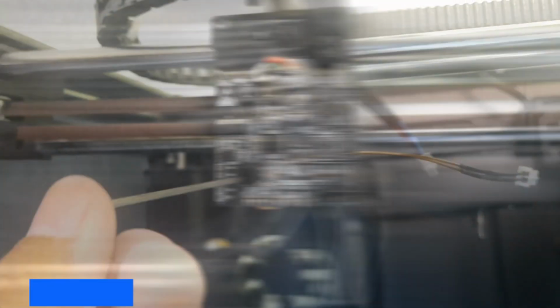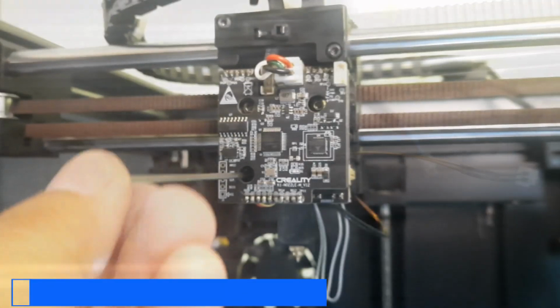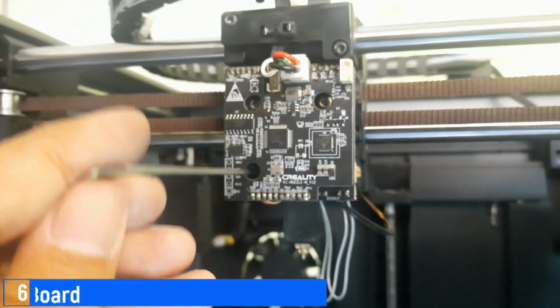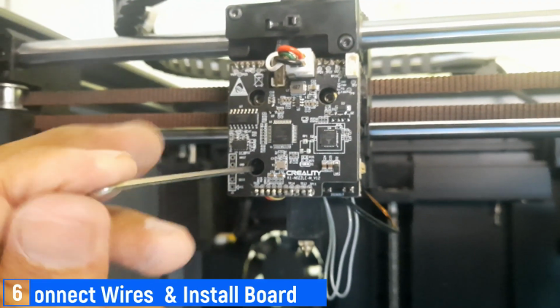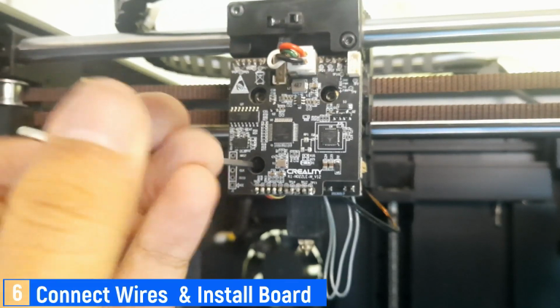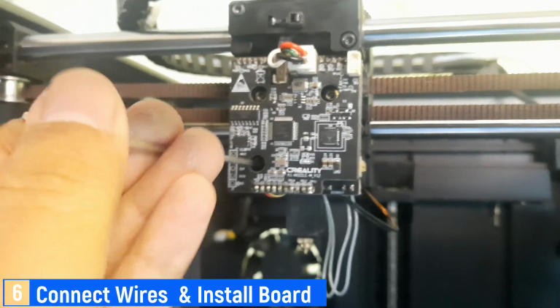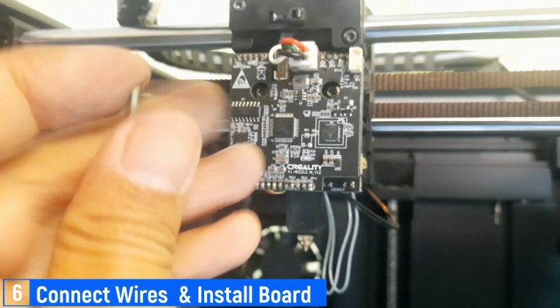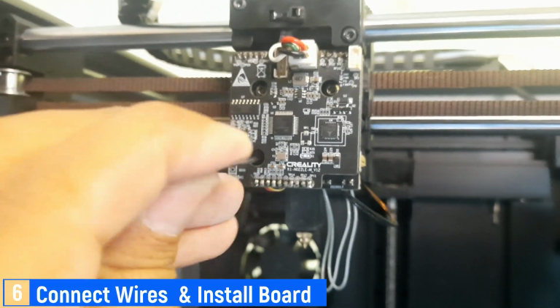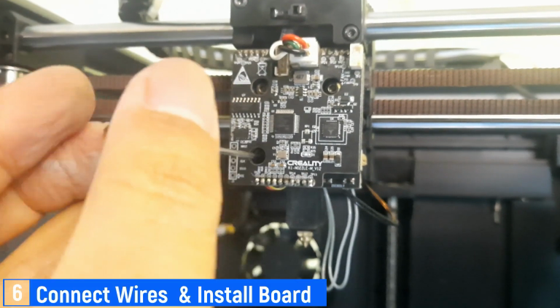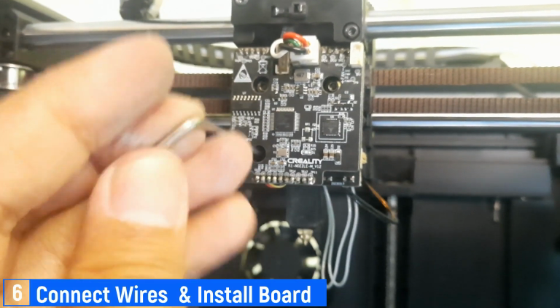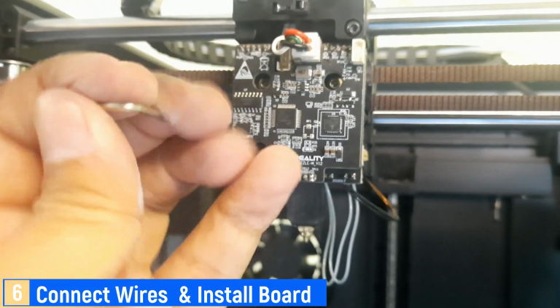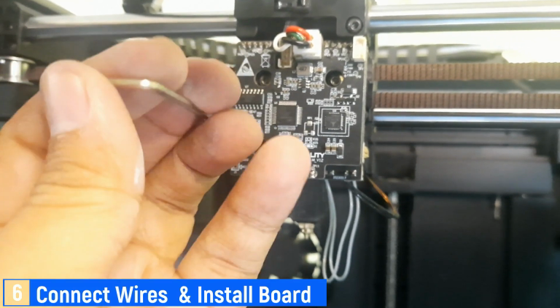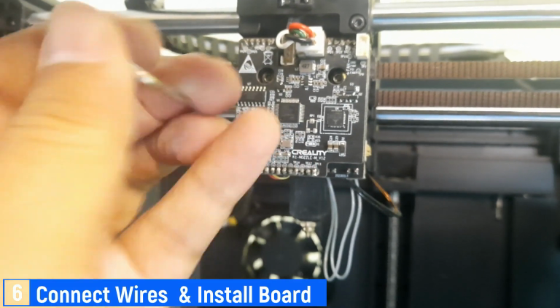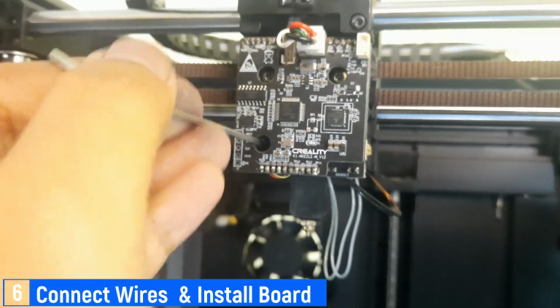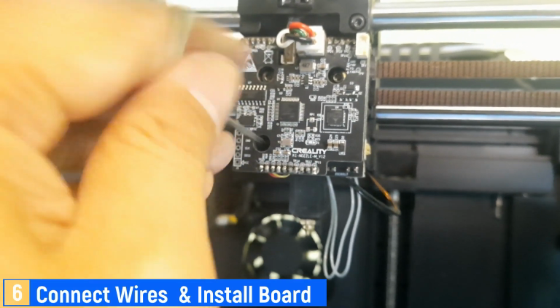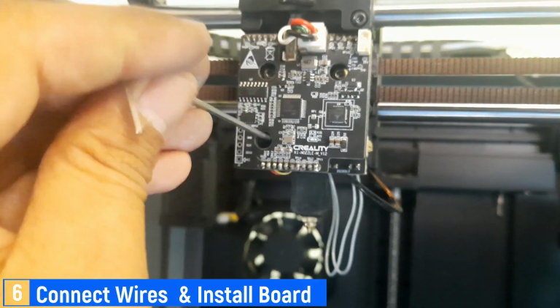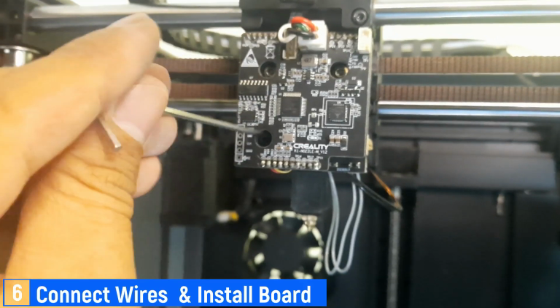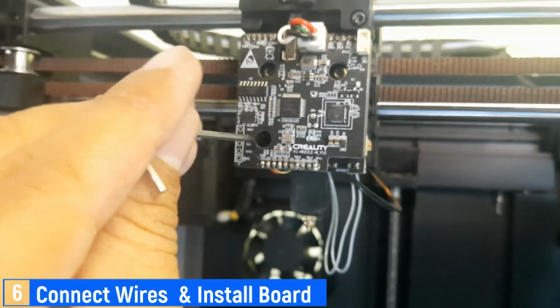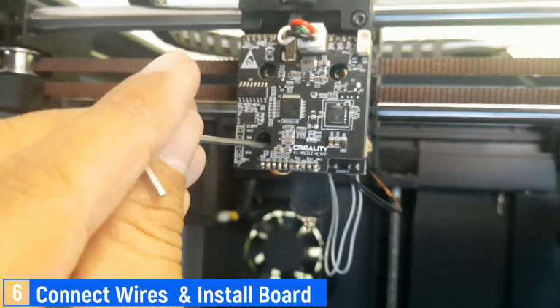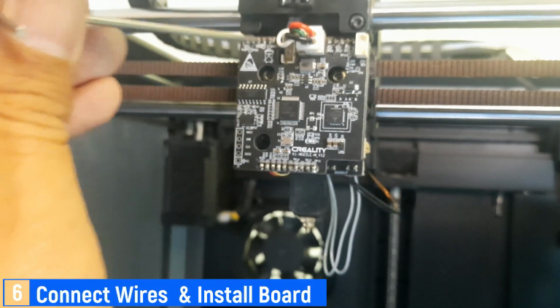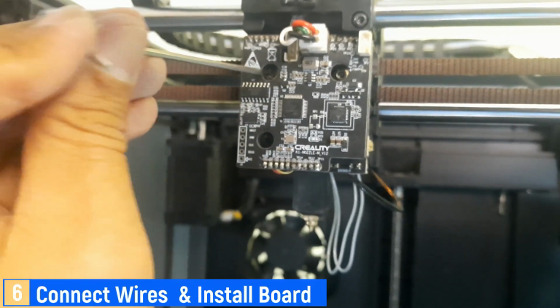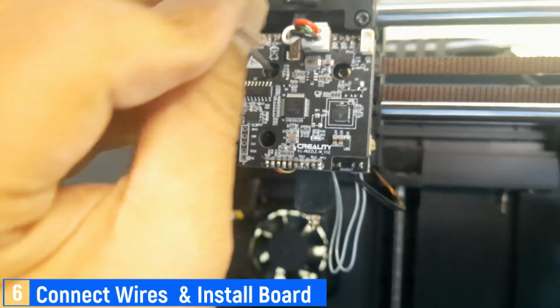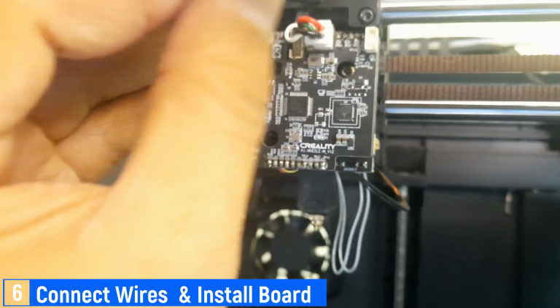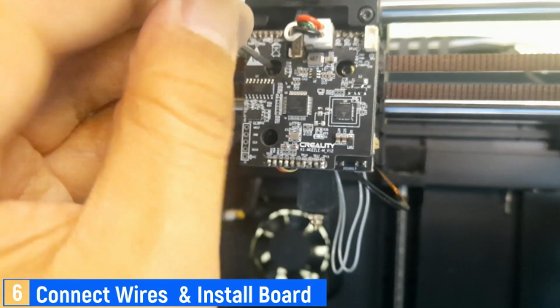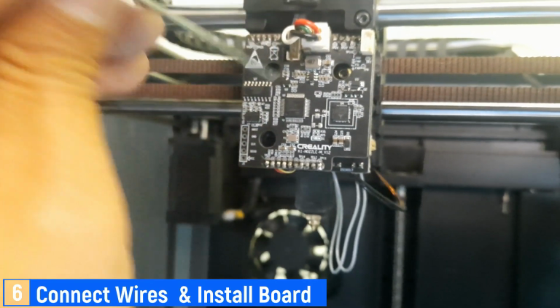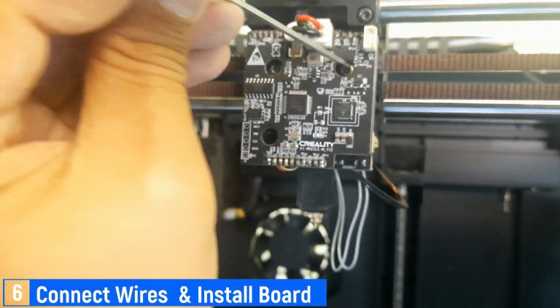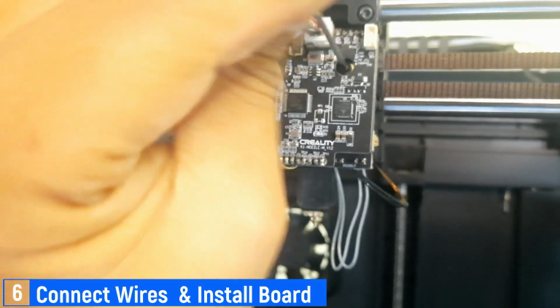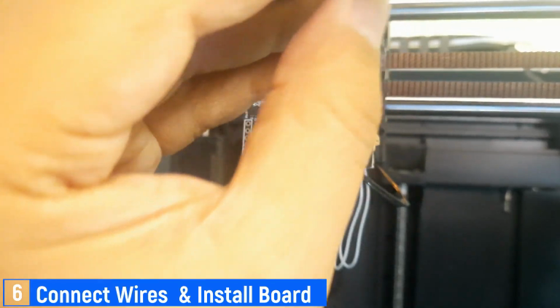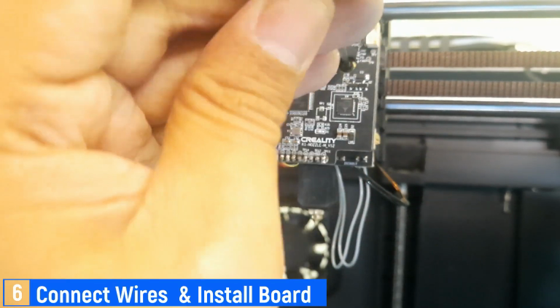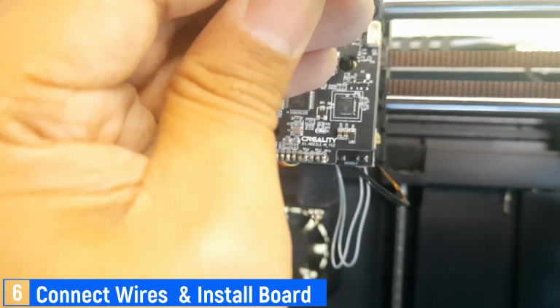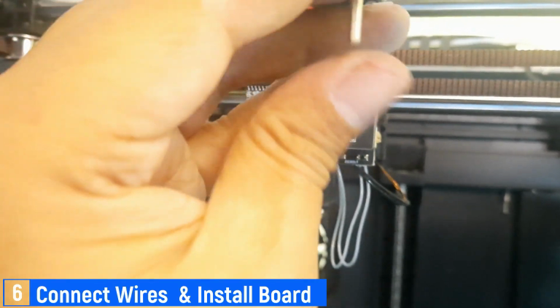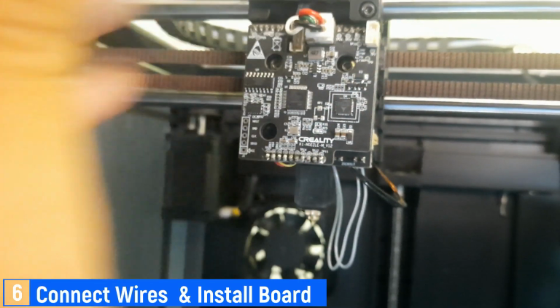Next, plug the wire terminals of the heating element and thermistor into the adapter board, making sure they are connected properly. Then secure the board in place using three bolts. On my Creality K1 machine, there is a fan, so make sure it is installed correctly as well.